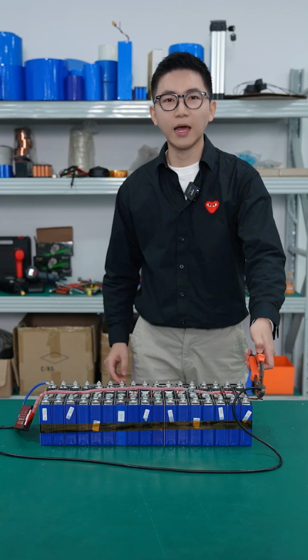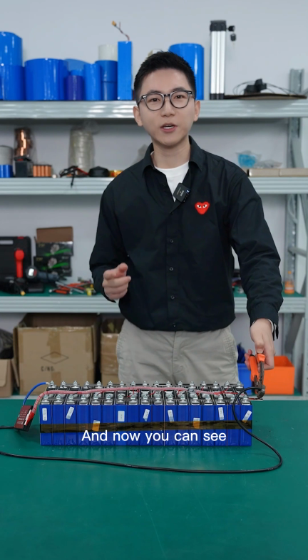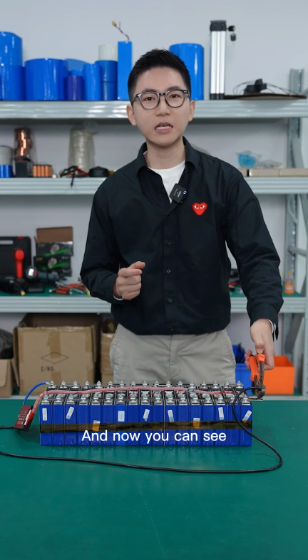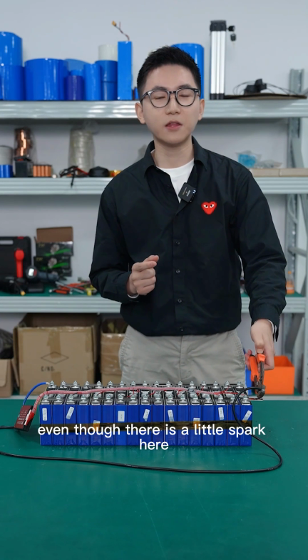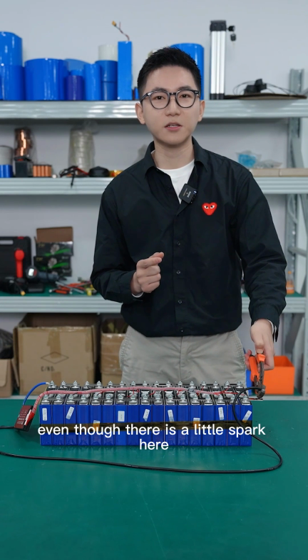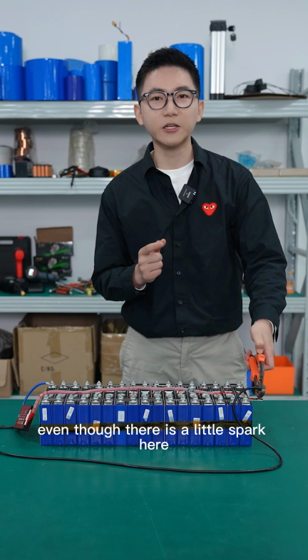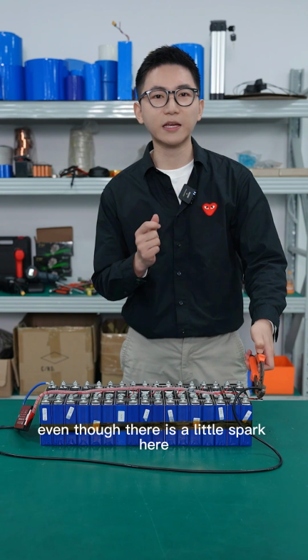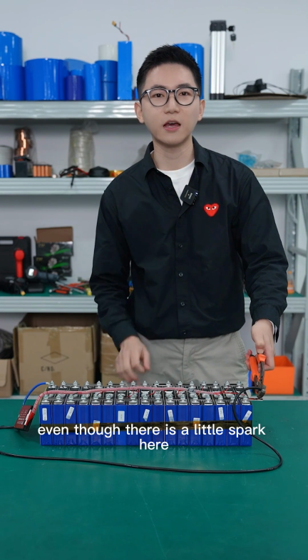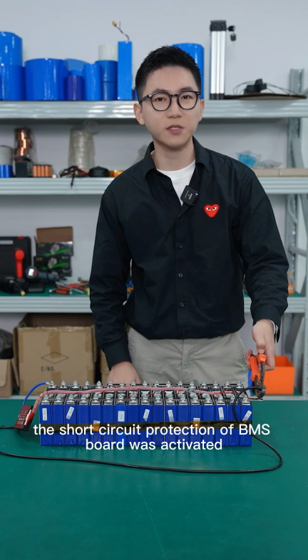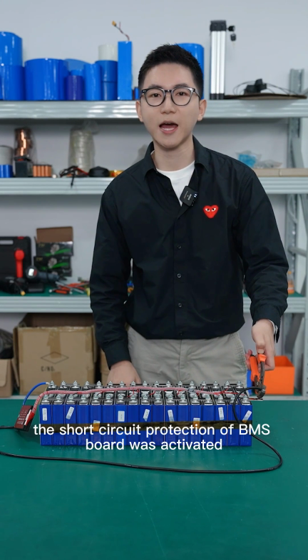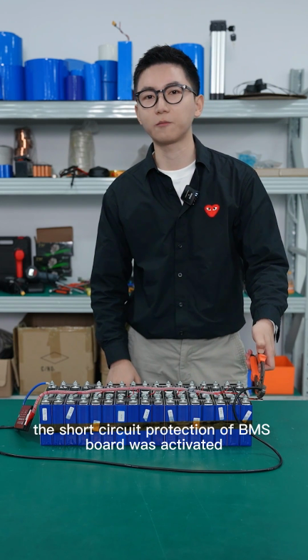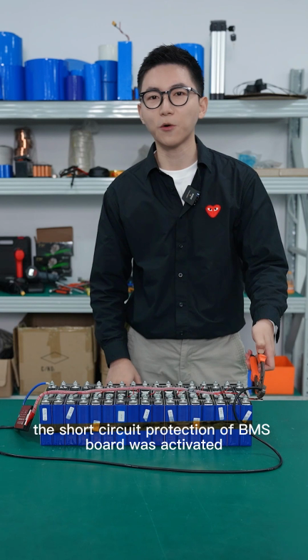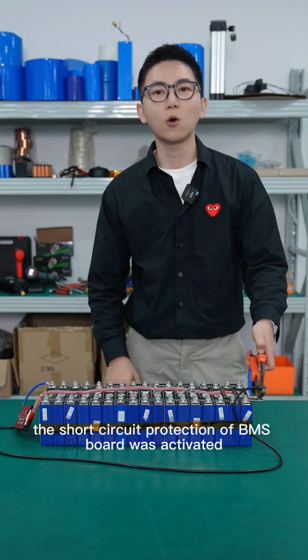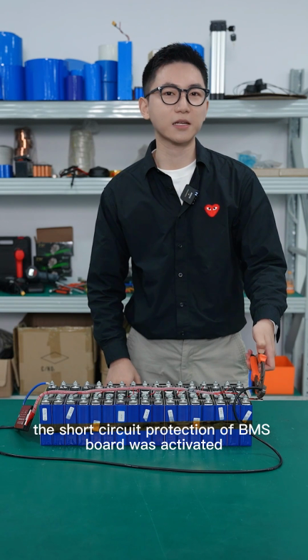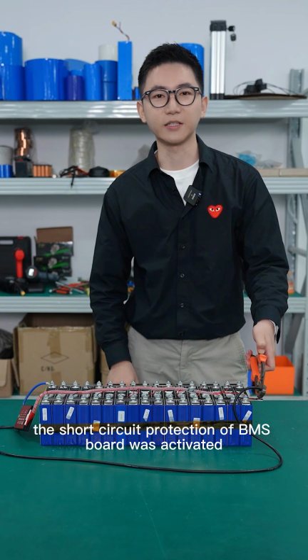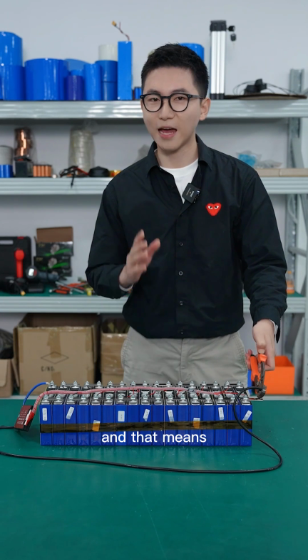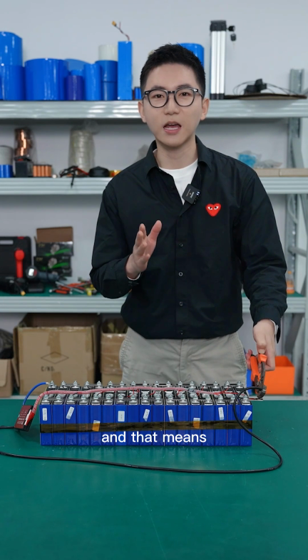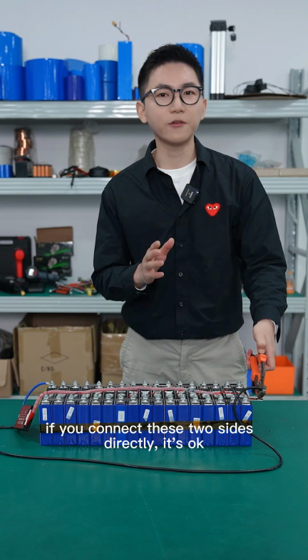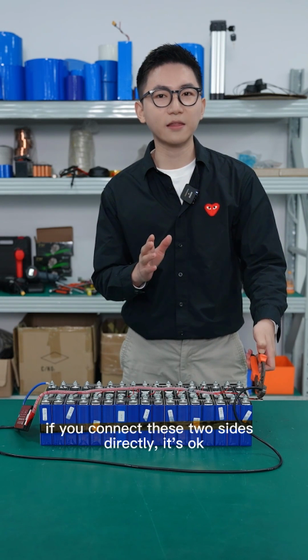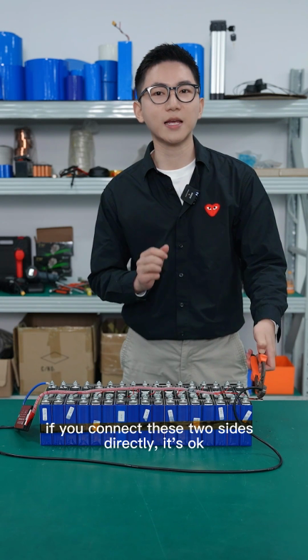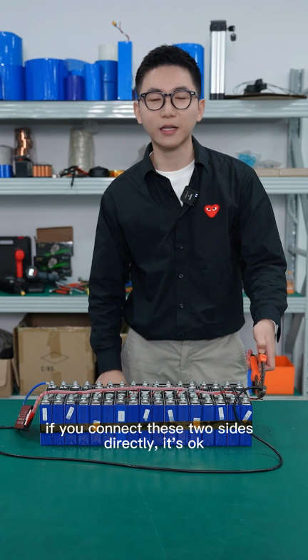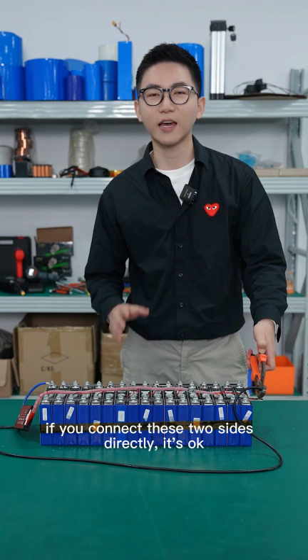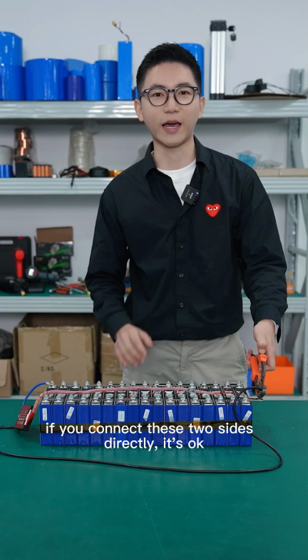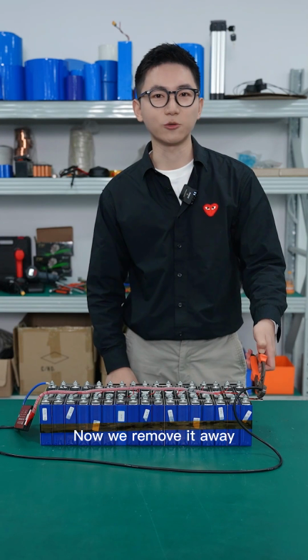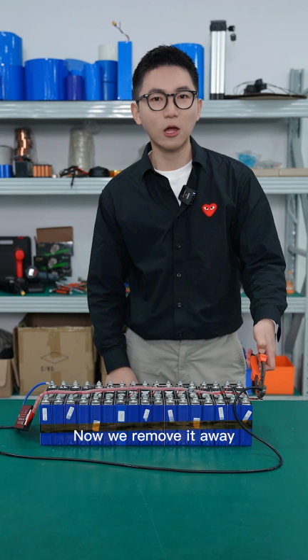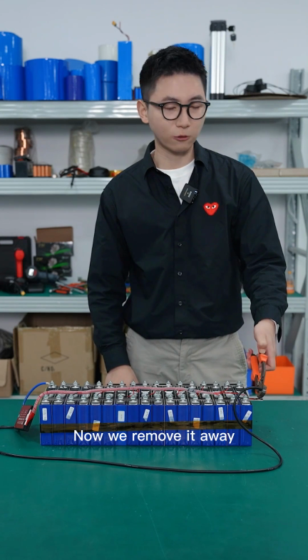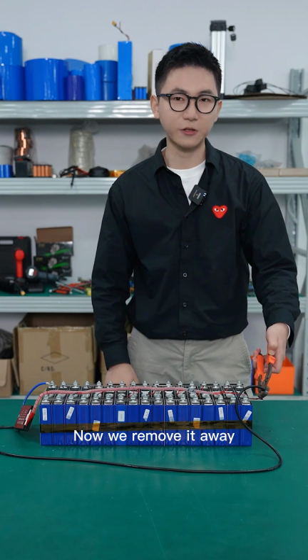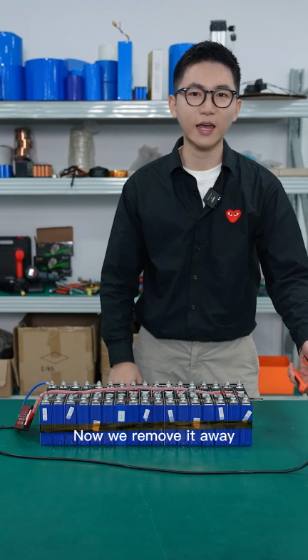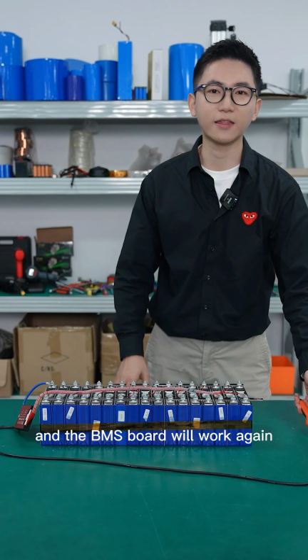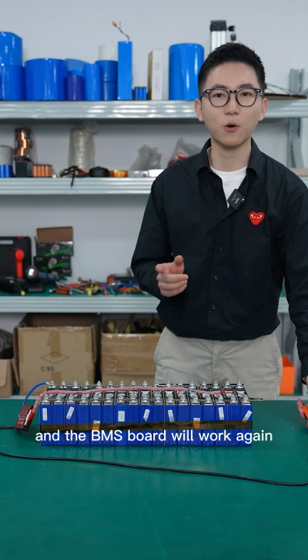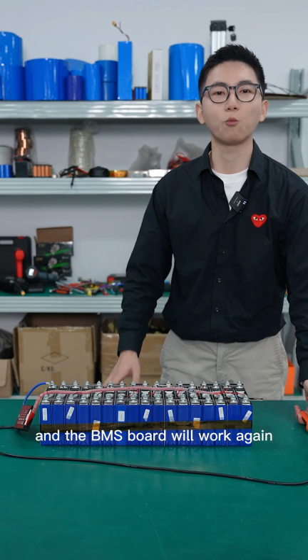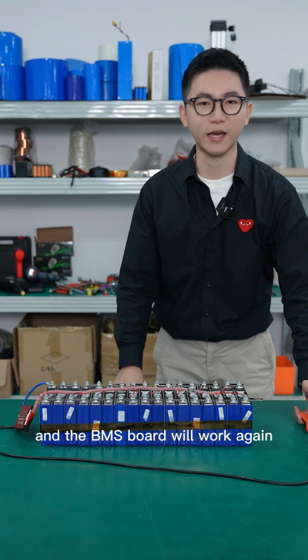Now you can see, even though there is a small spark here, the short circuit protection of the BMS was activated. That means if you connect these two sides directly, it's okay. Now we remove the connection and the BMS will resume normal operation.